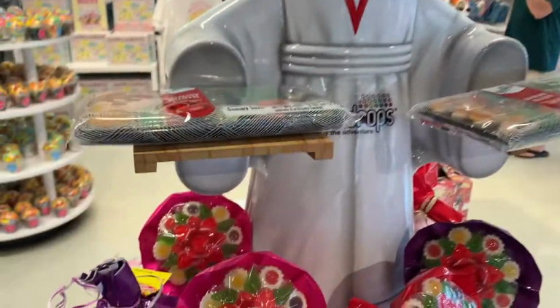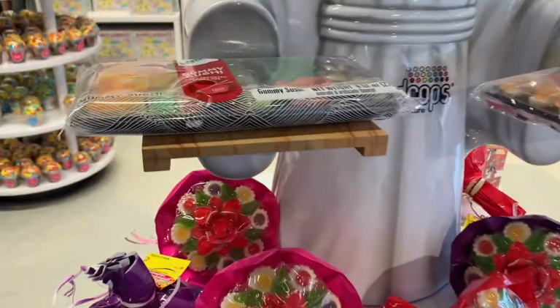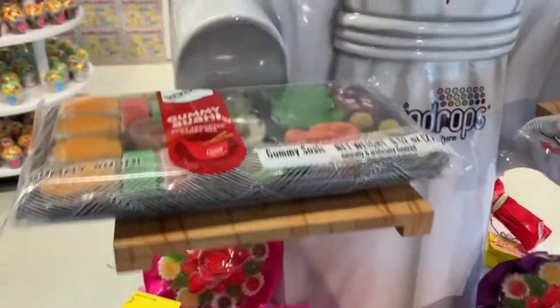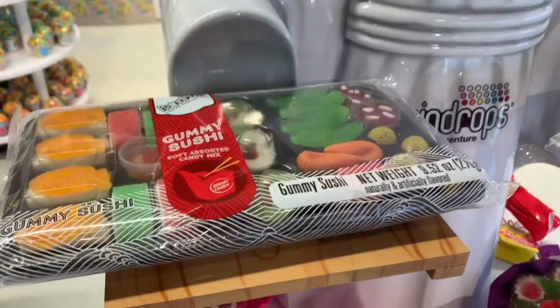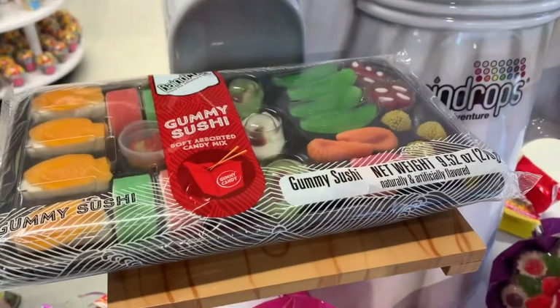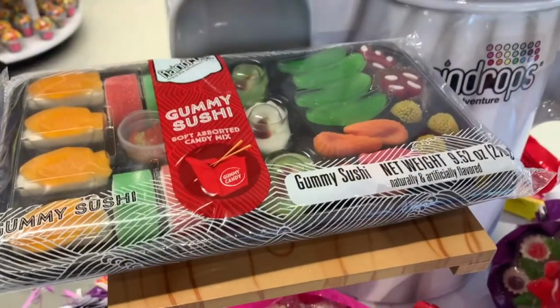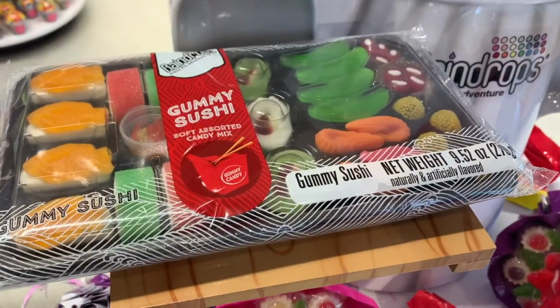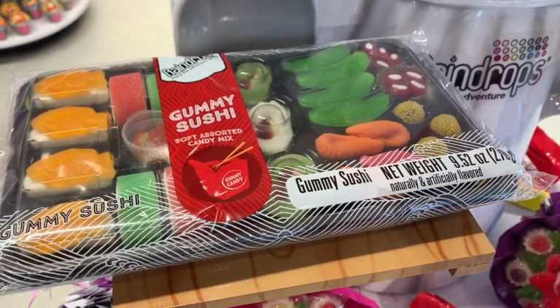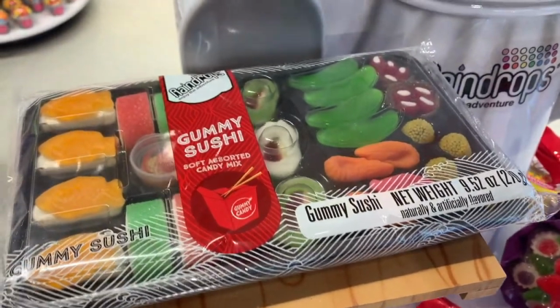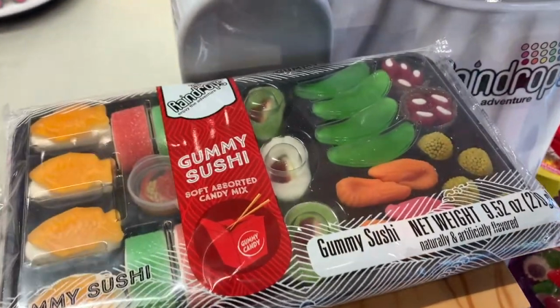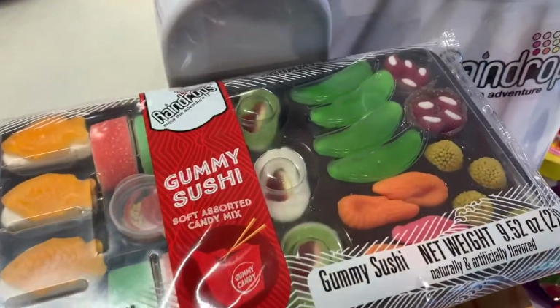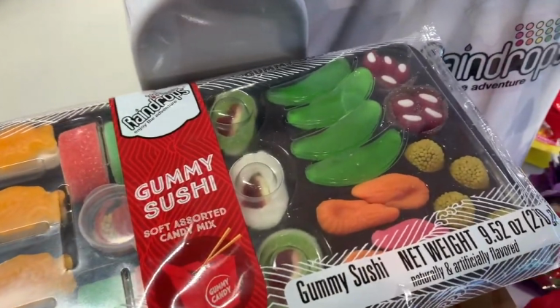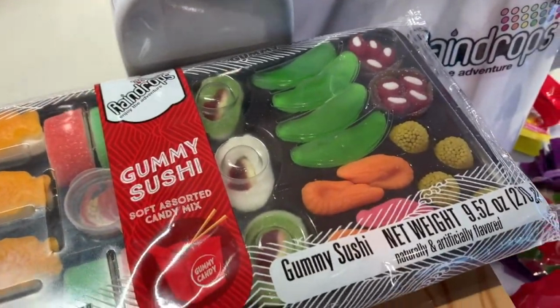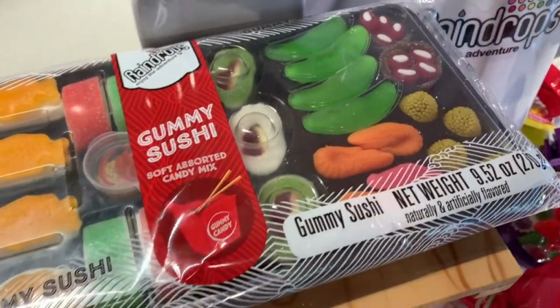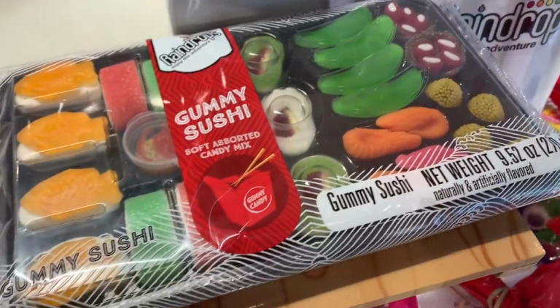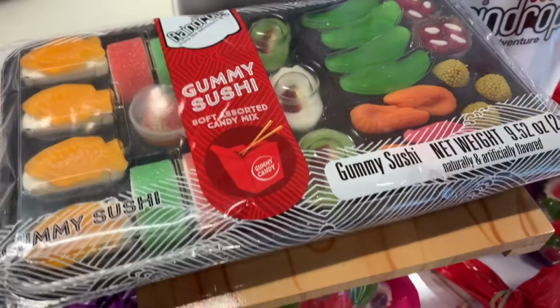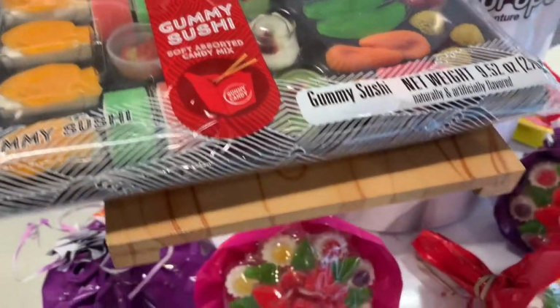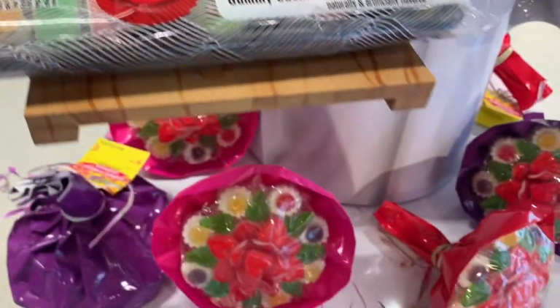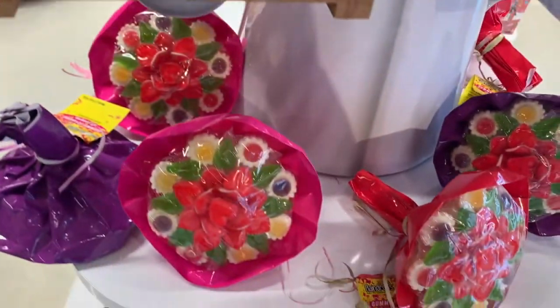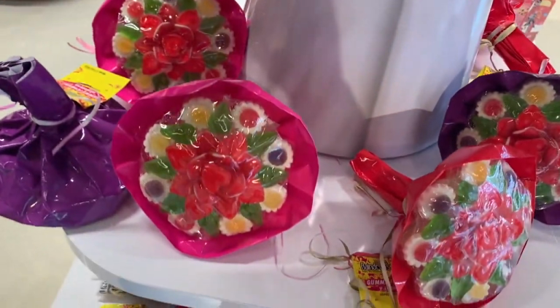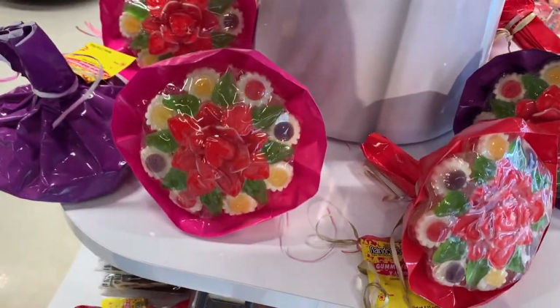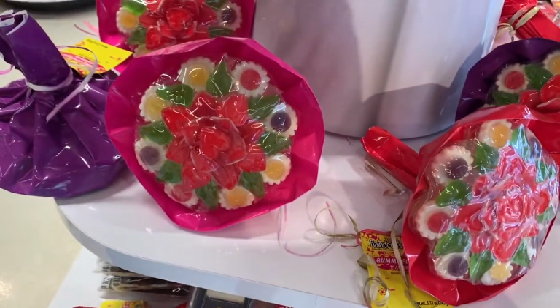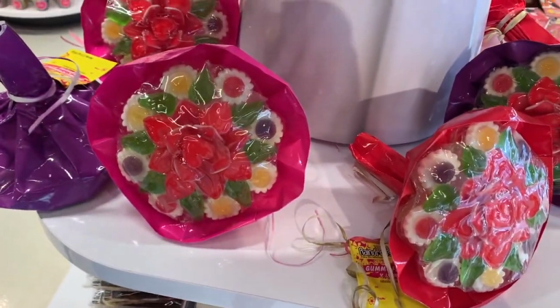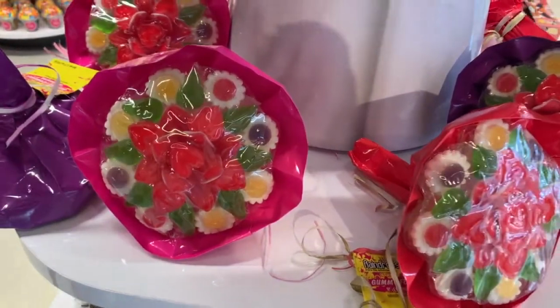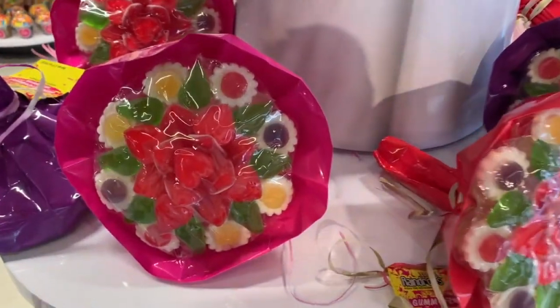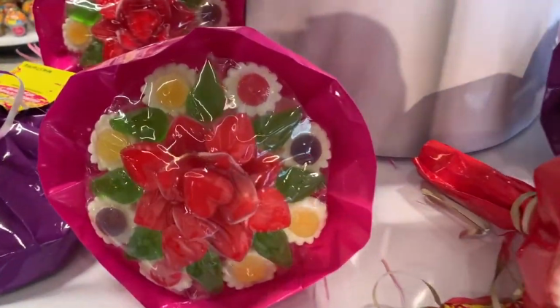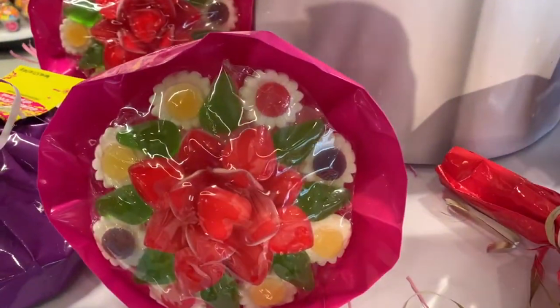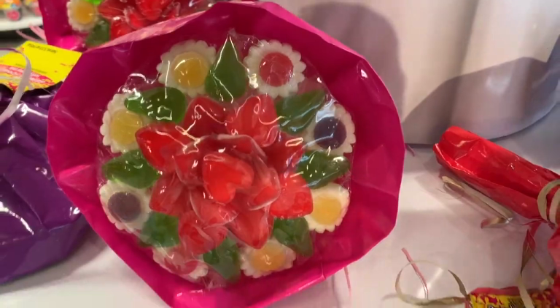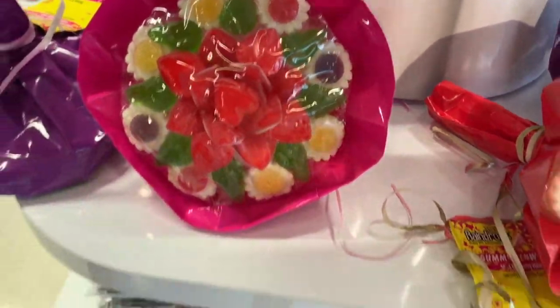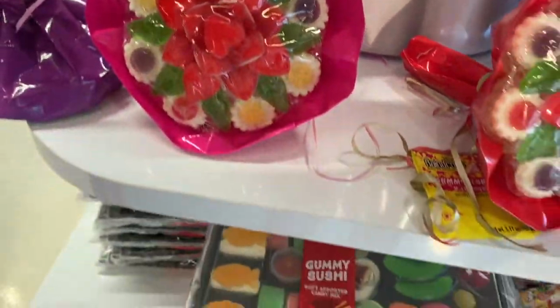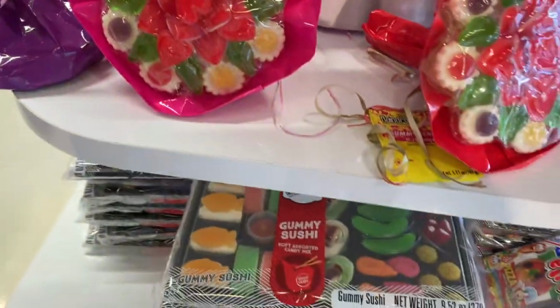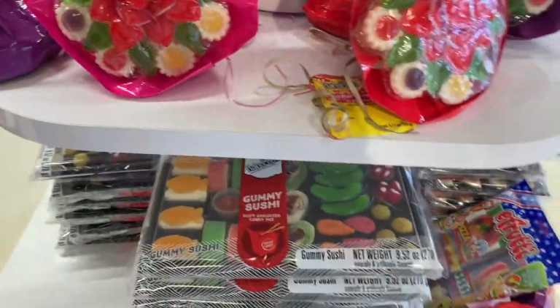Check out this tray of gummy sushi. Like I said, the trend is real — it looks like sushi. They even have a bouquet of sushi. How fun!